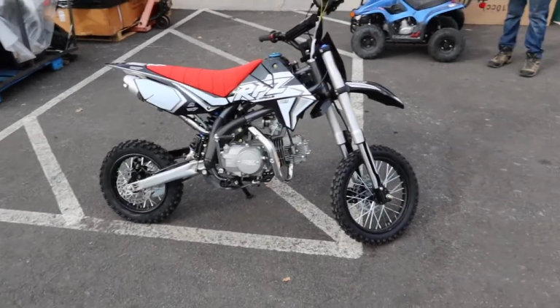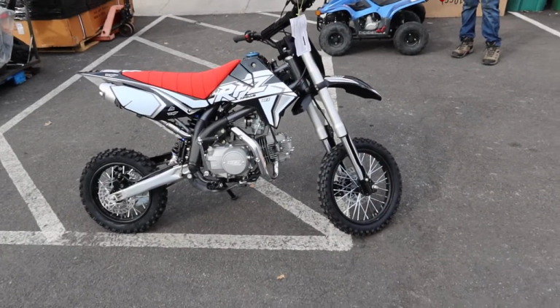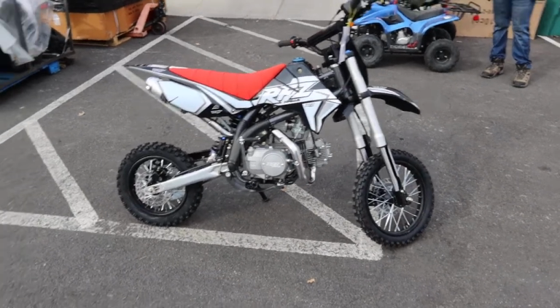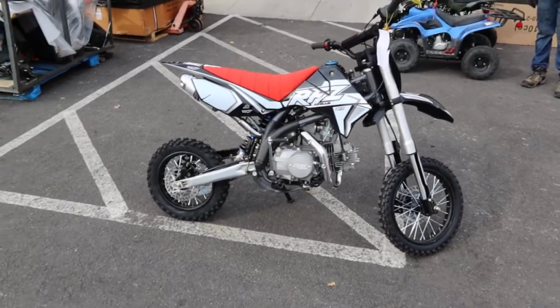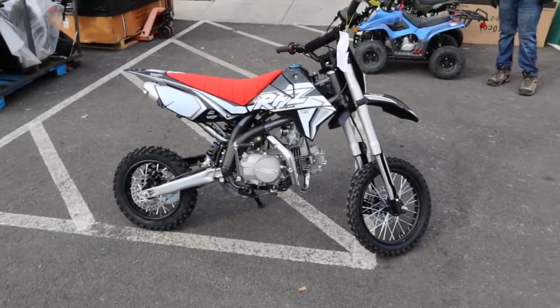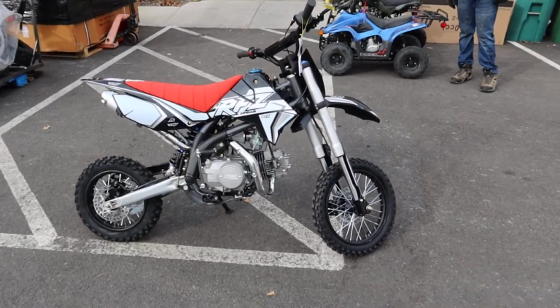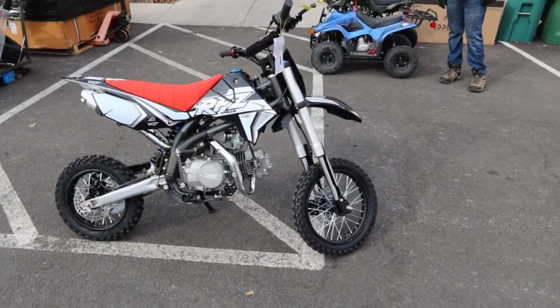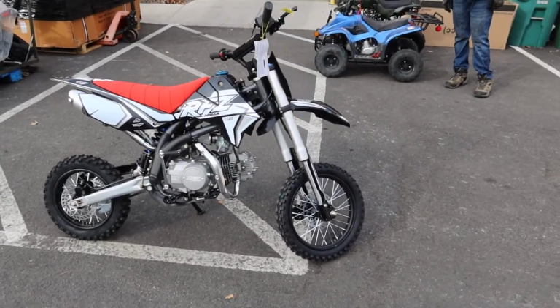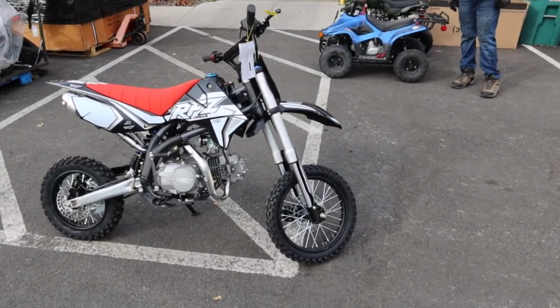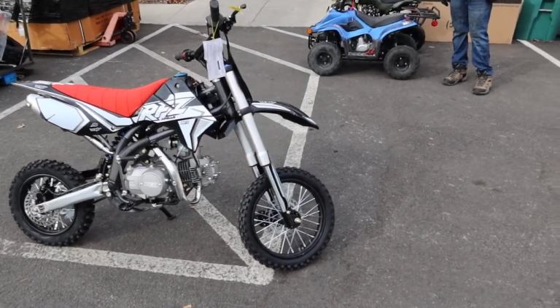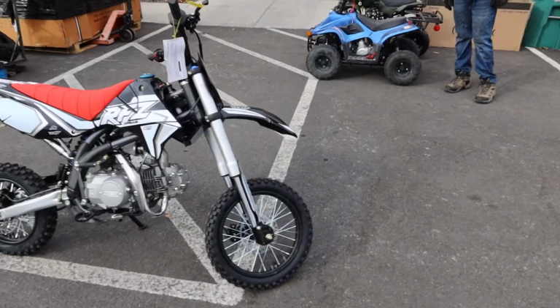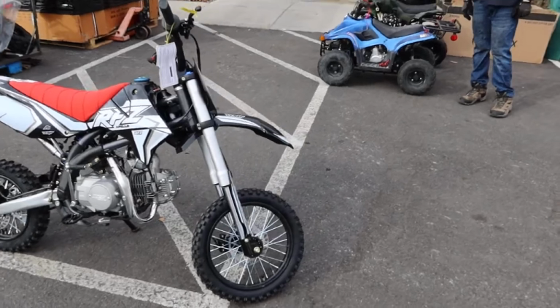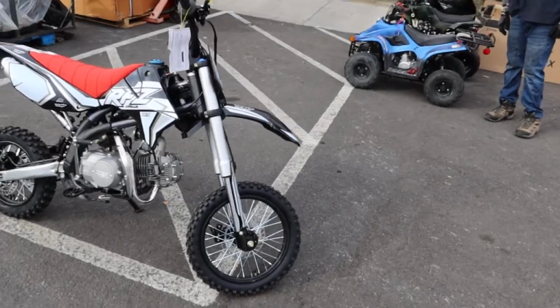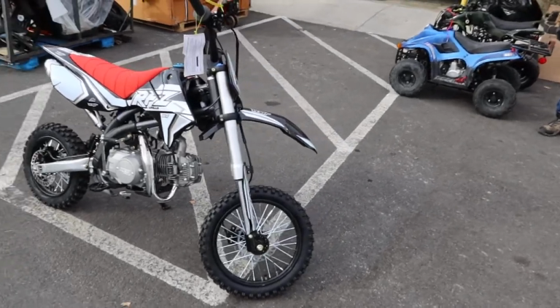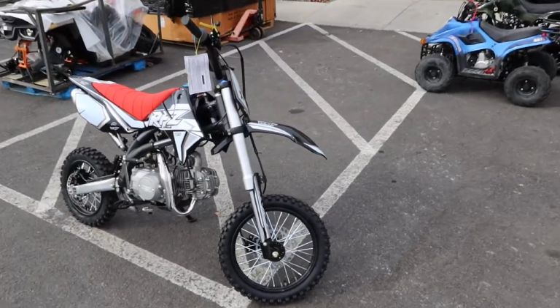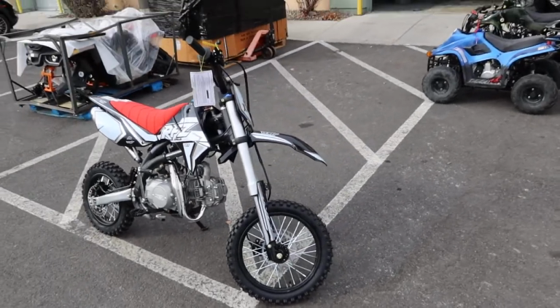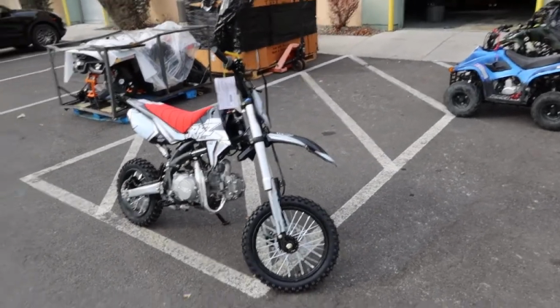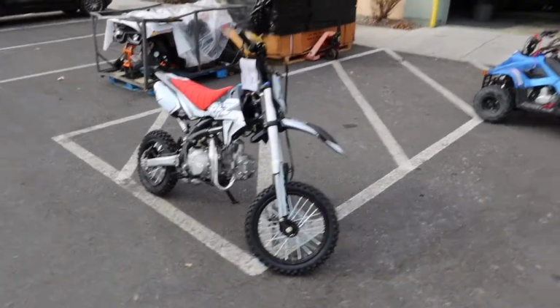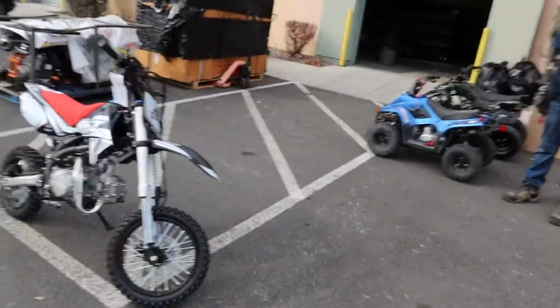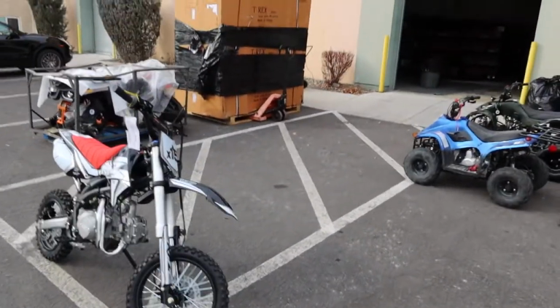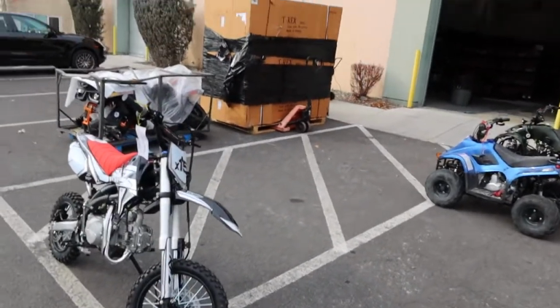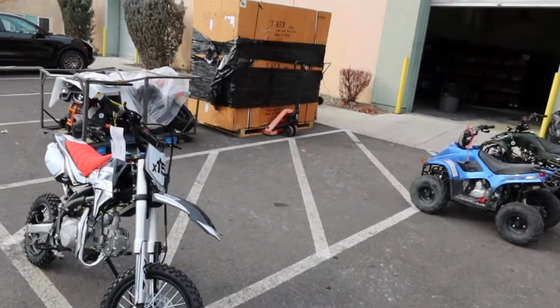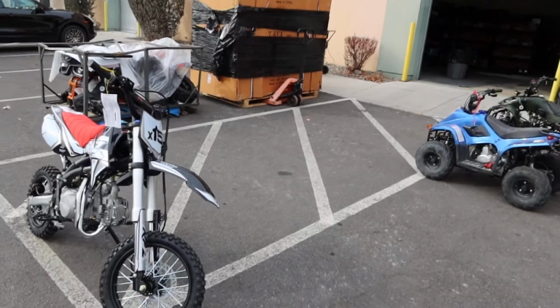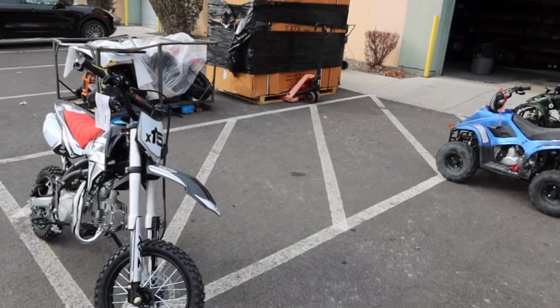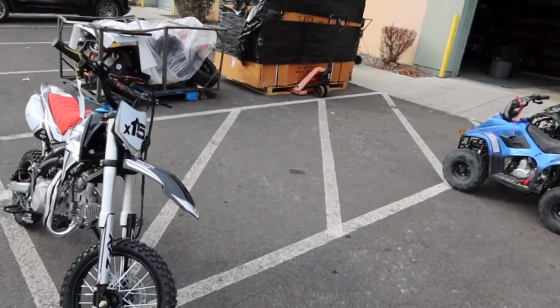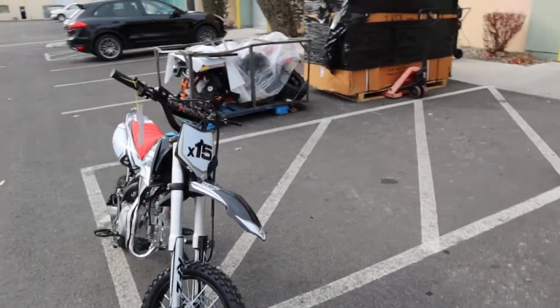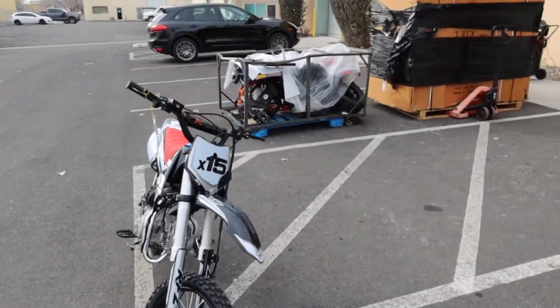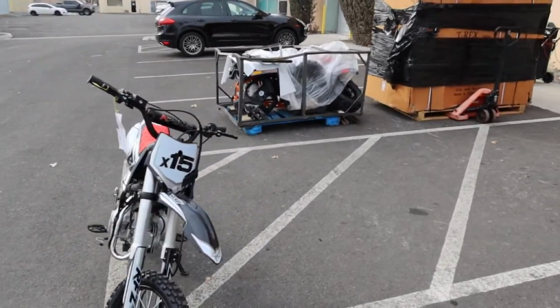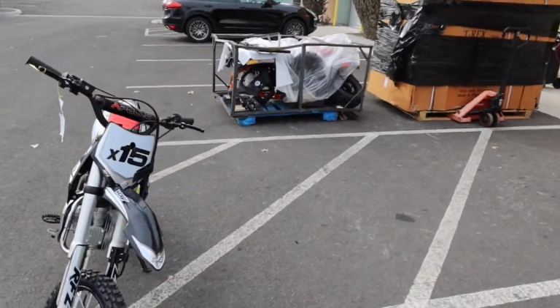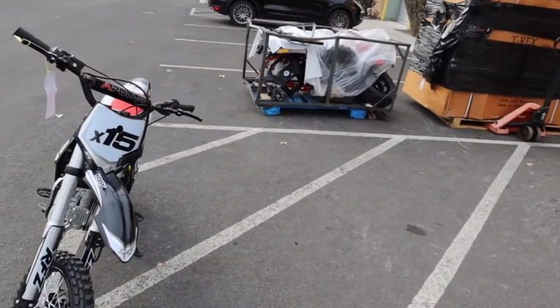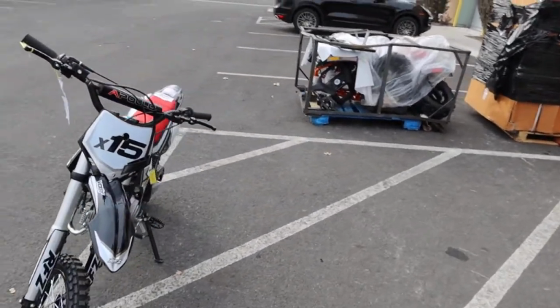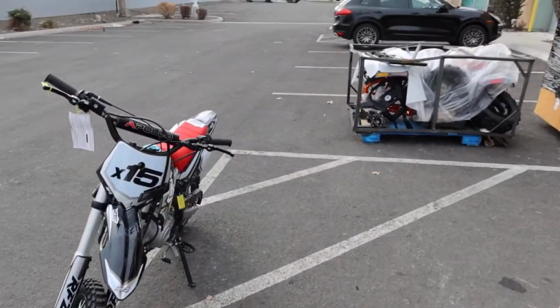Quality-wise, Apollo's been on the coattails of Honda — not a Honda by any means, but on the coattails in quality. Huge value if you're looking for a nice beginner's dirt bike with four-speed manual transmission.